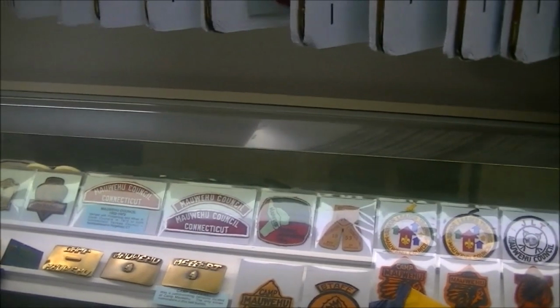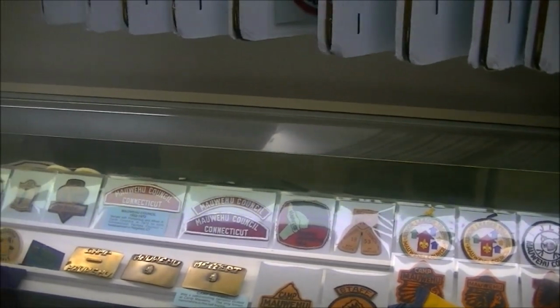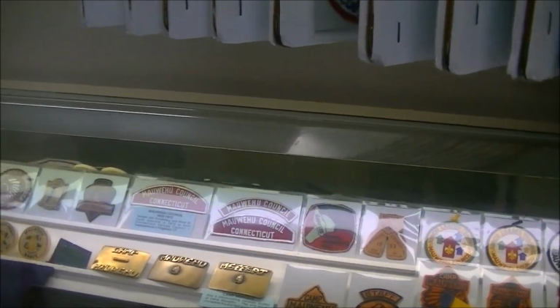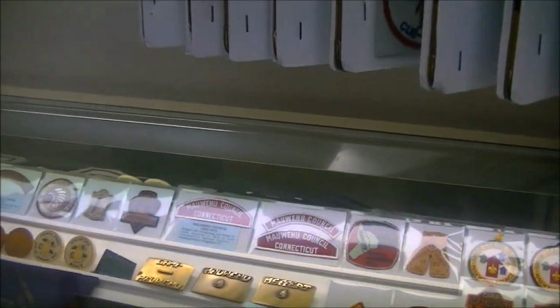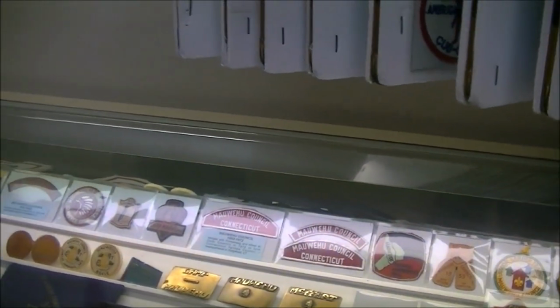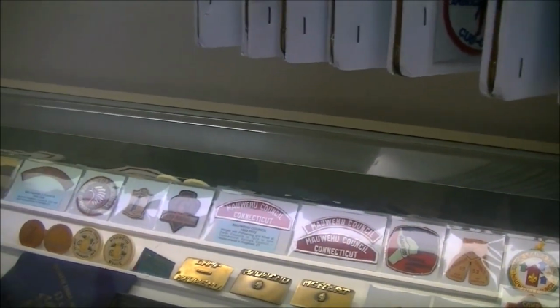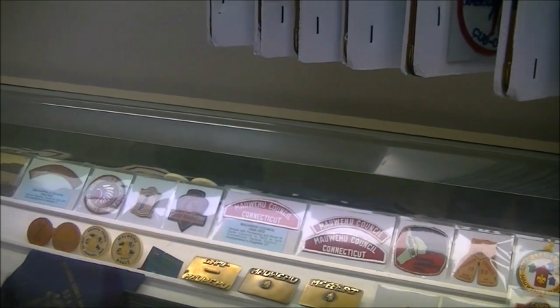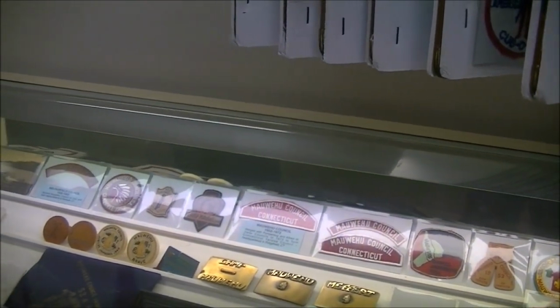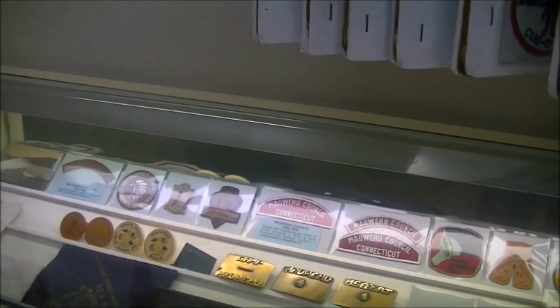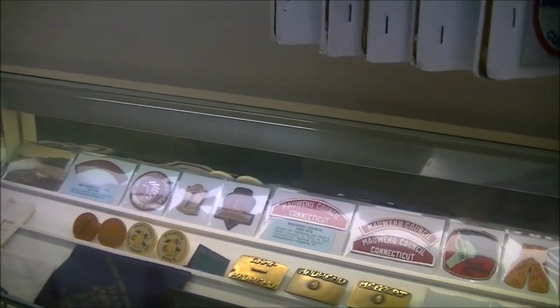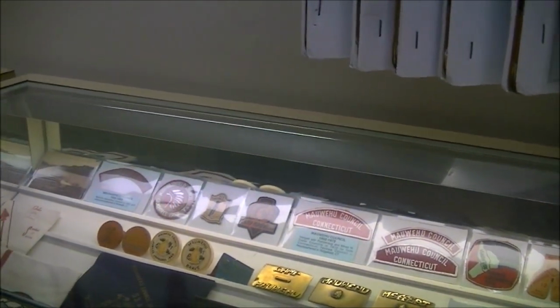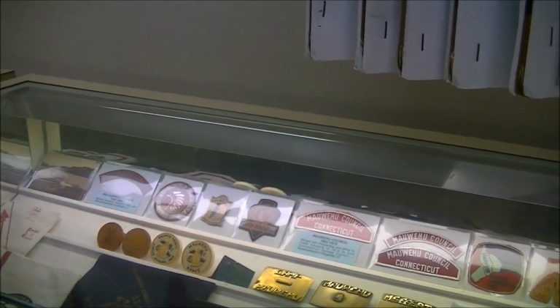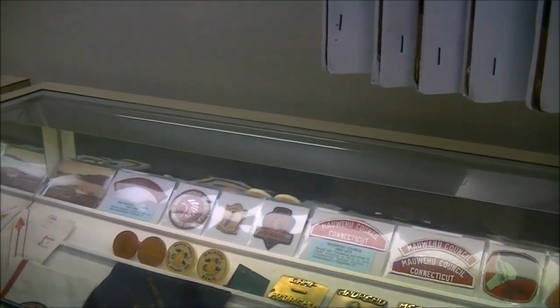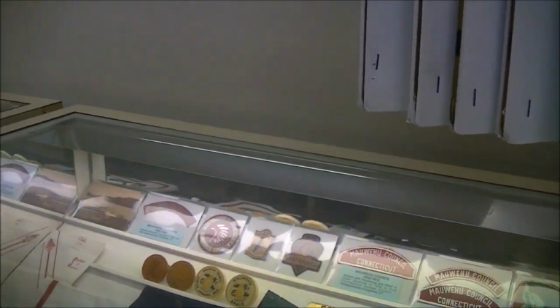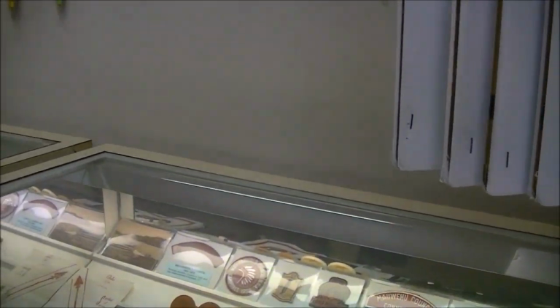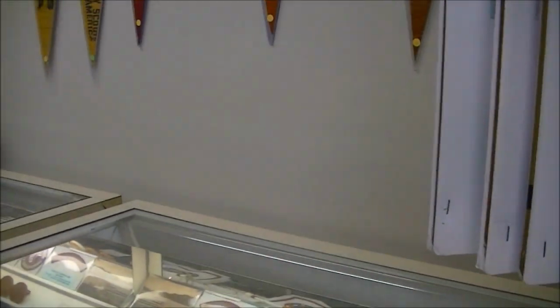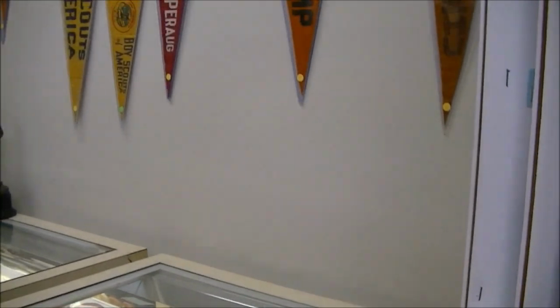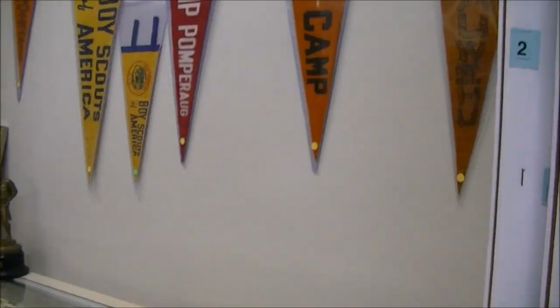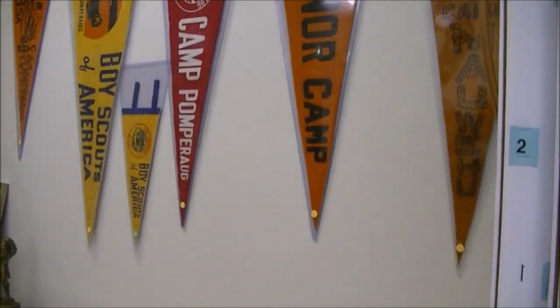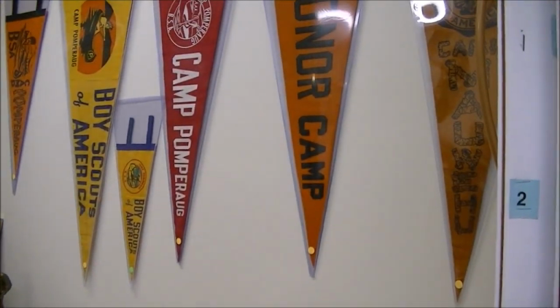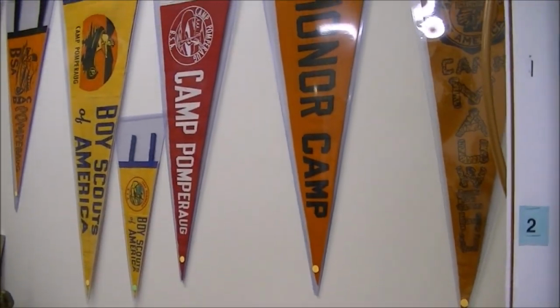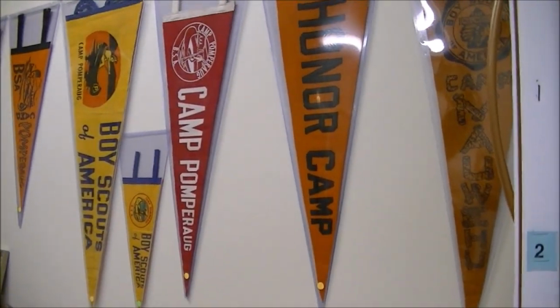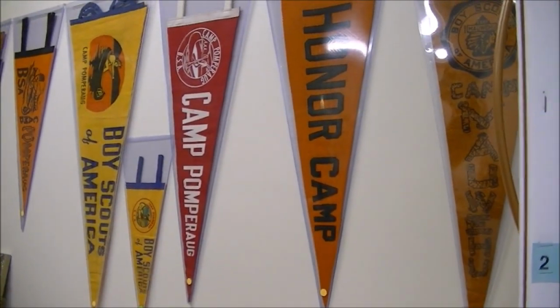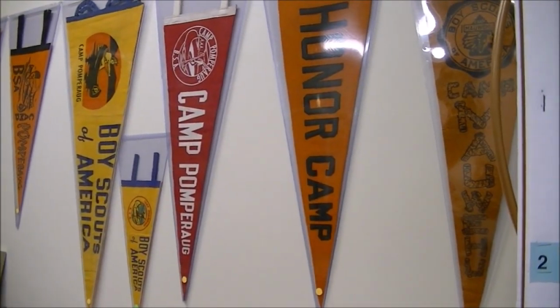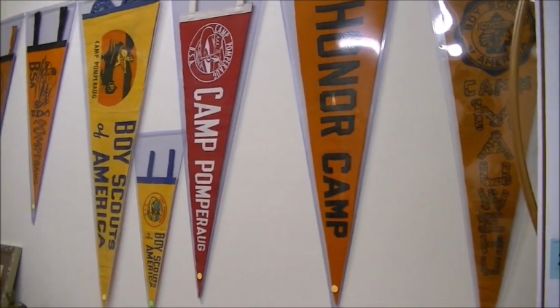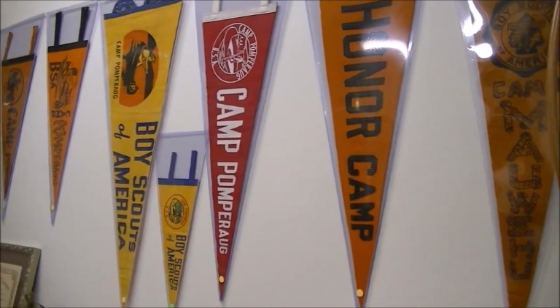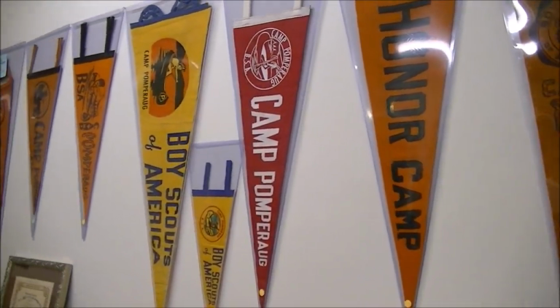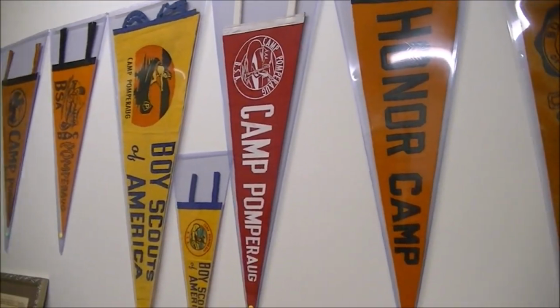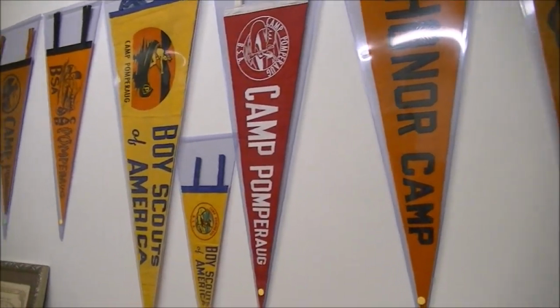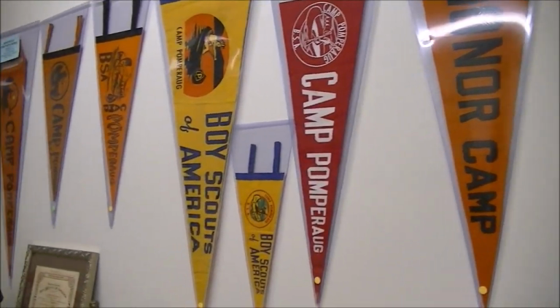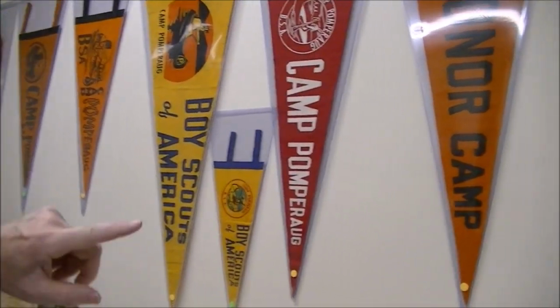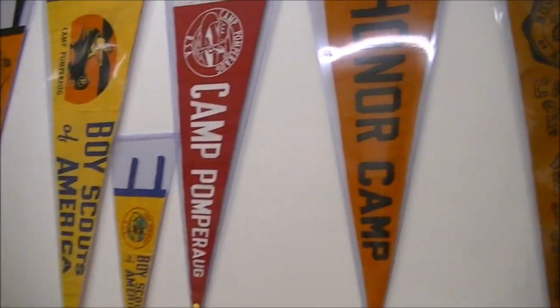Camp Pomparag opened in the early 1950s. And there are some pennants on the wall from Camp Pomparag and Camp Maui Hu.